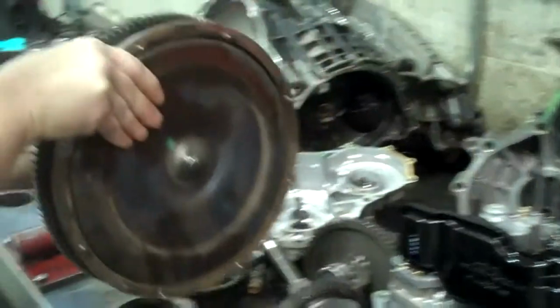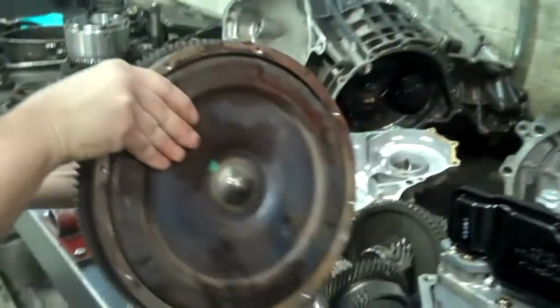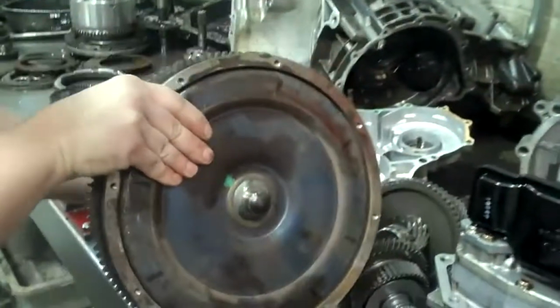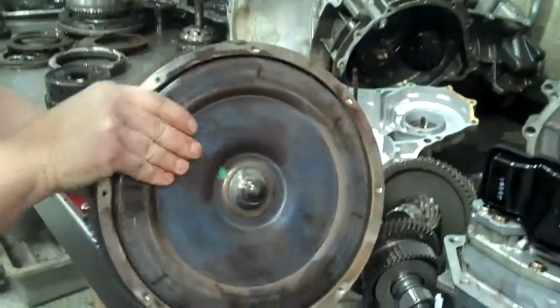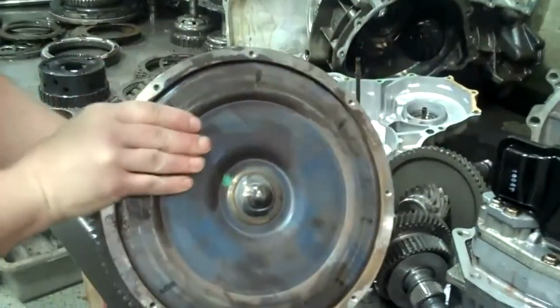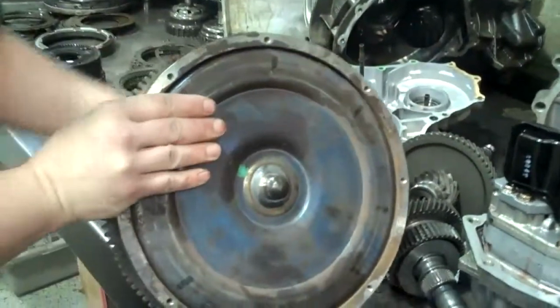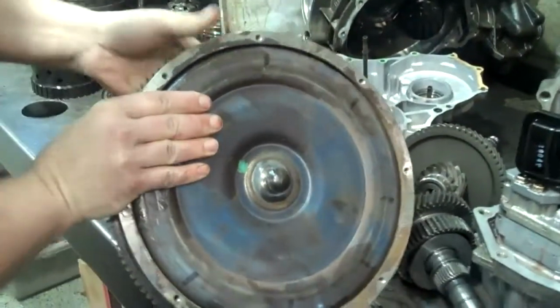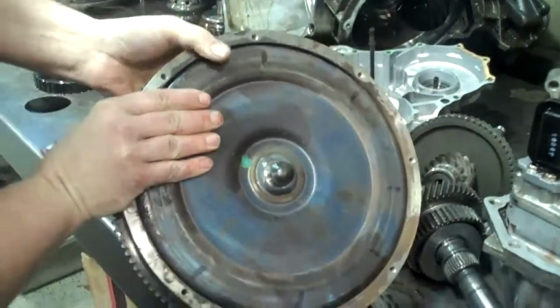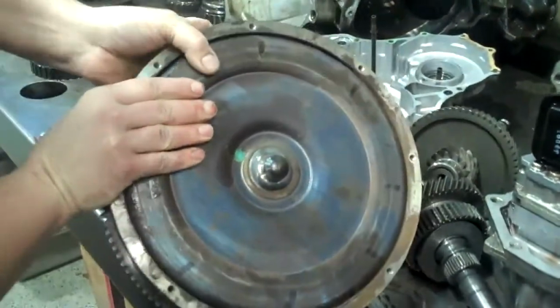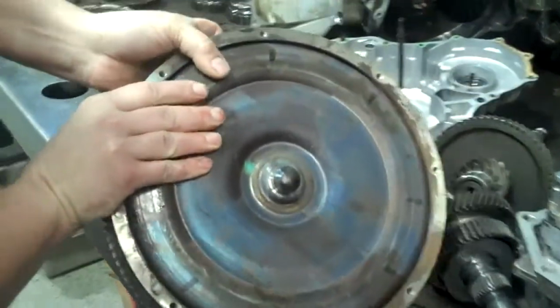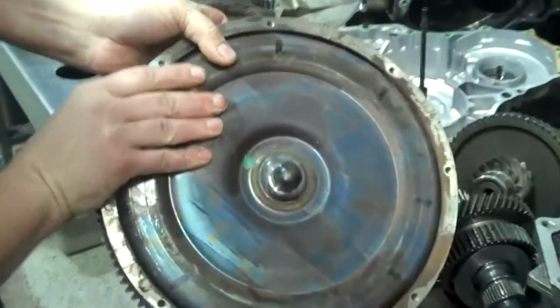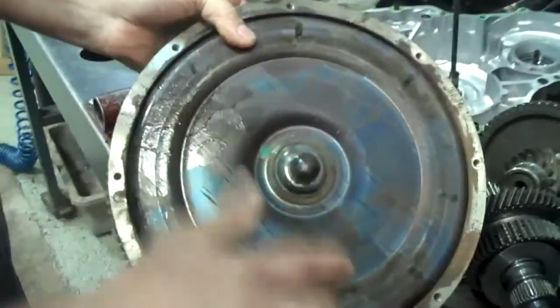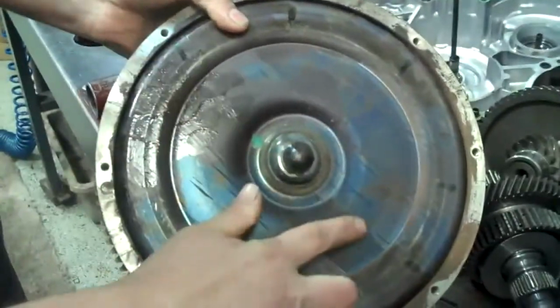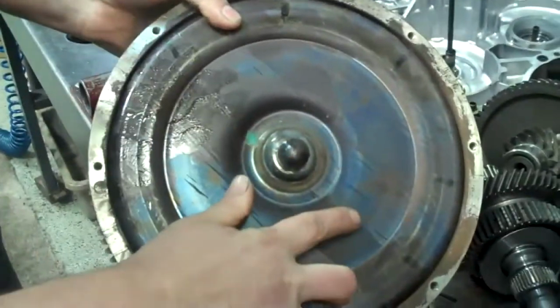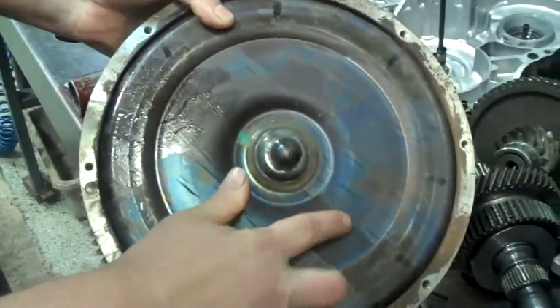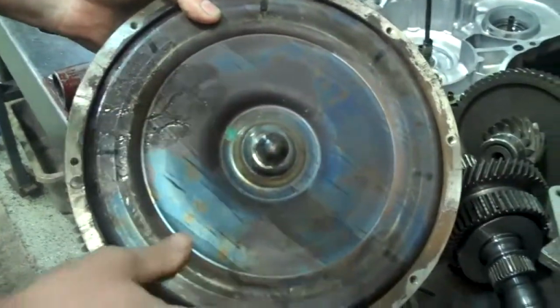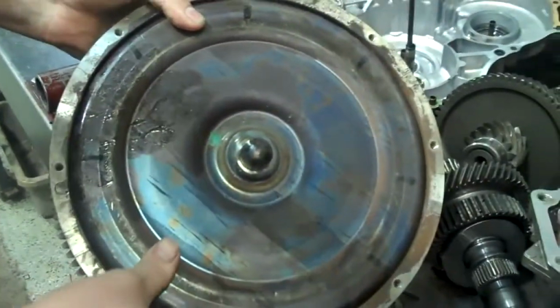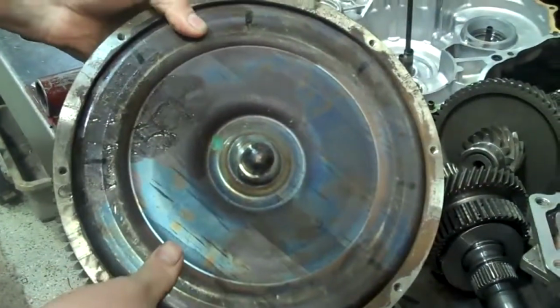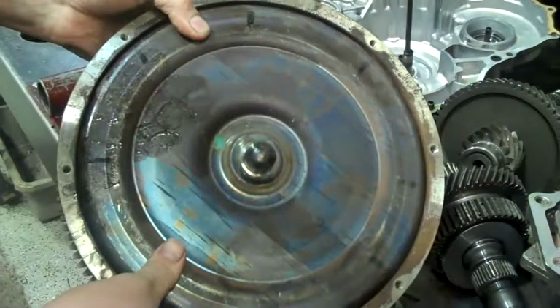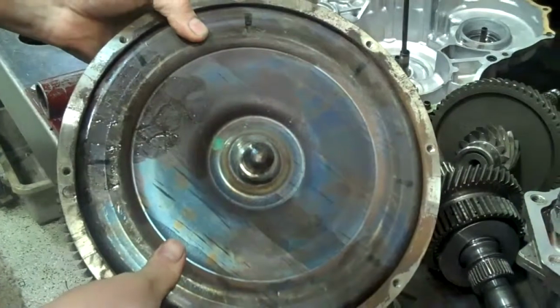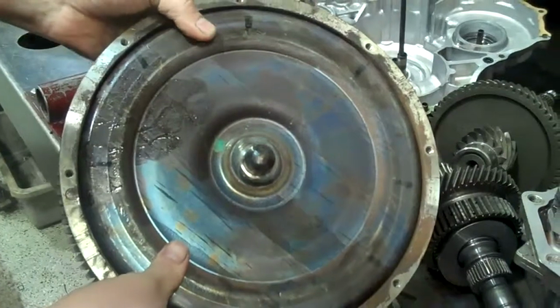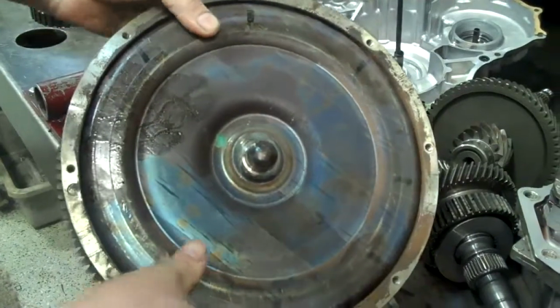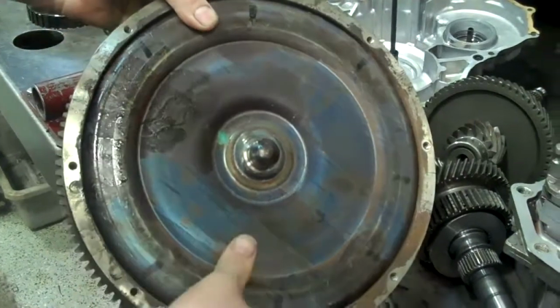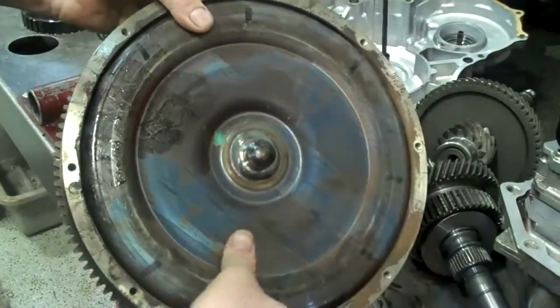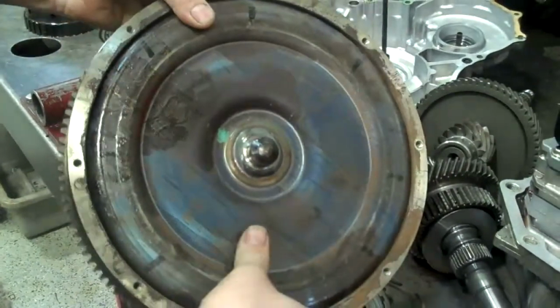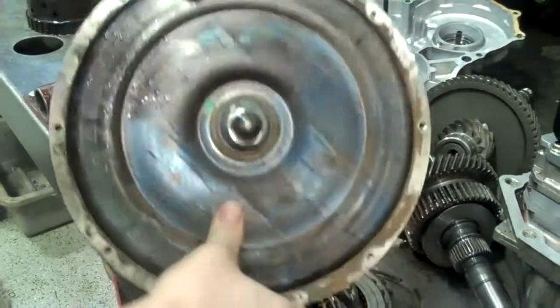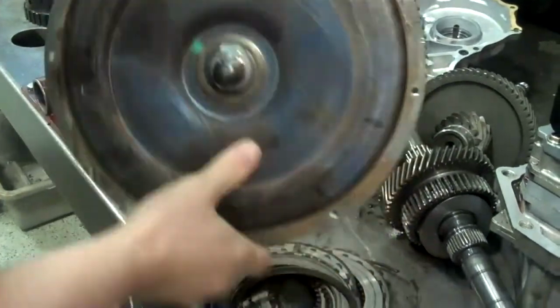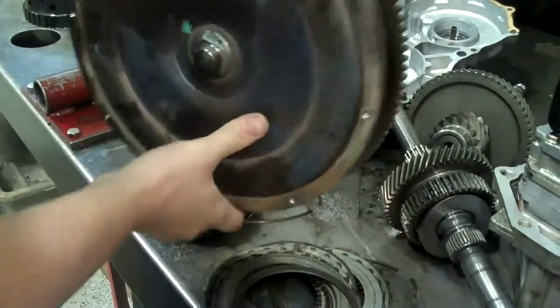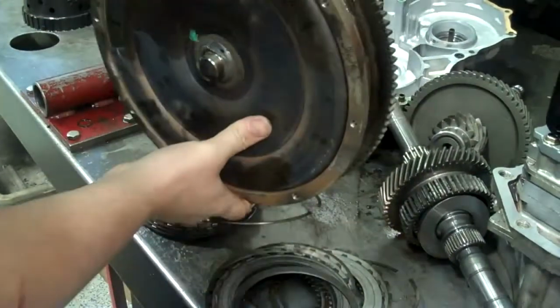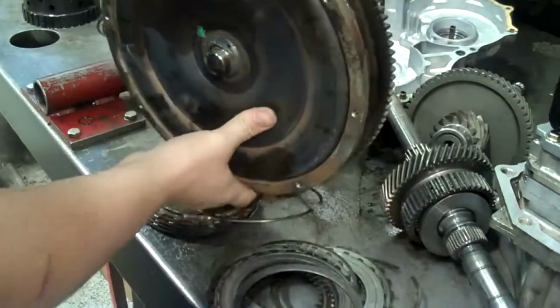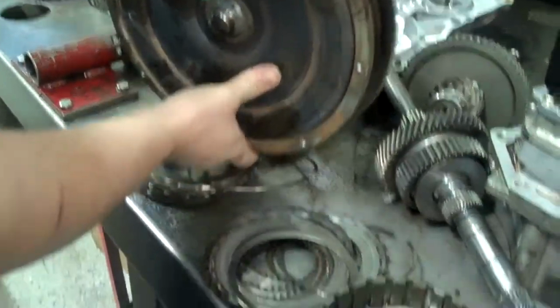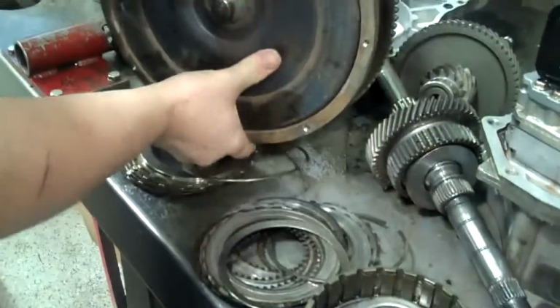Here's the torque converter. It's been so hot it's turned purple. Something in there has failed and that's going to have to be replaced.